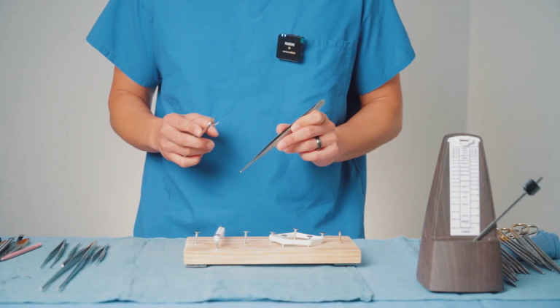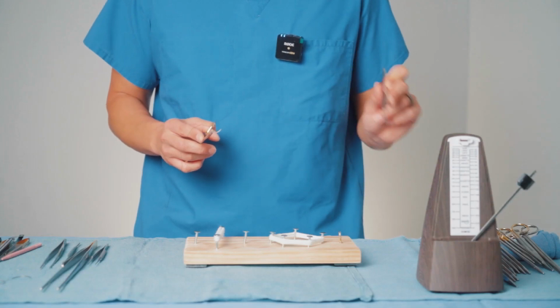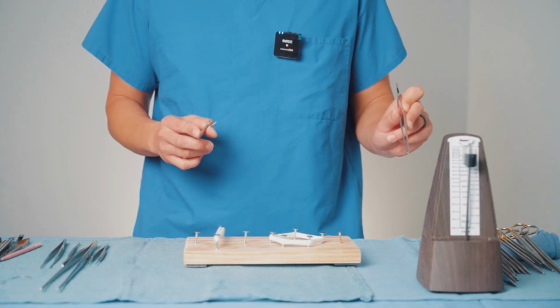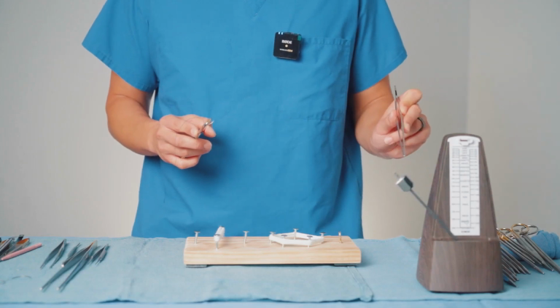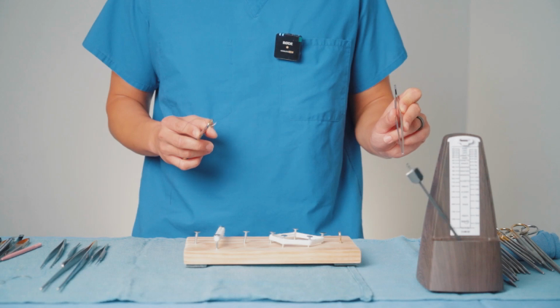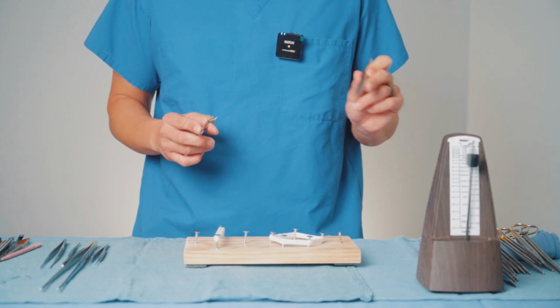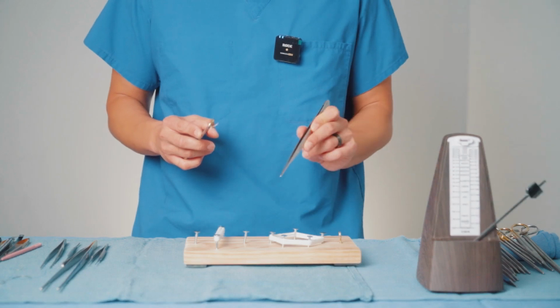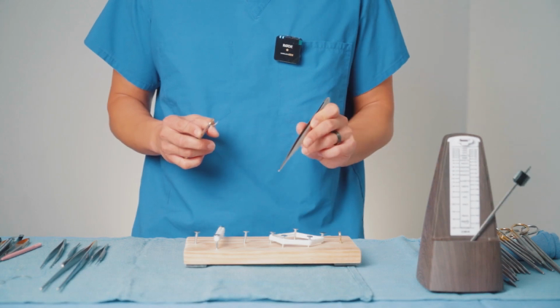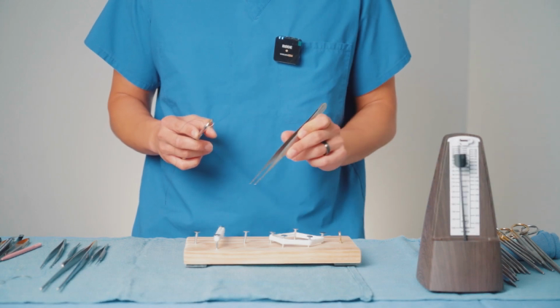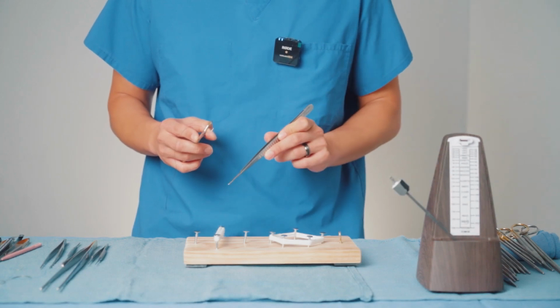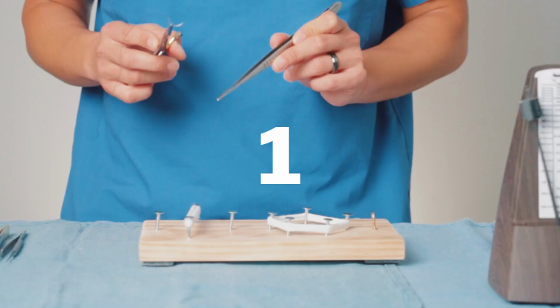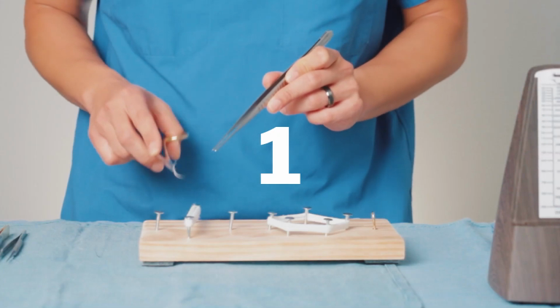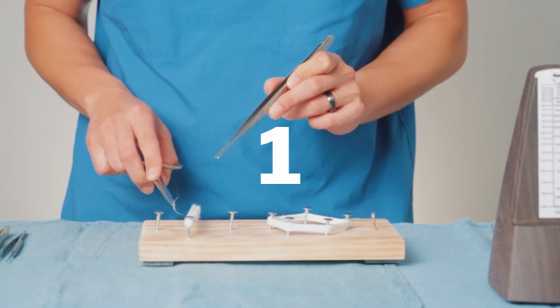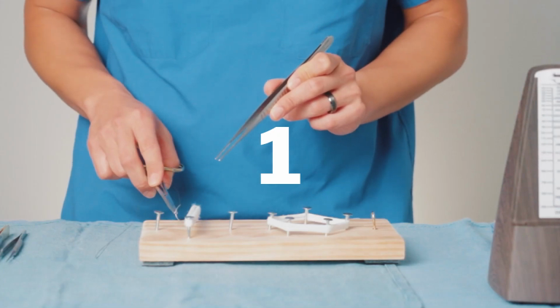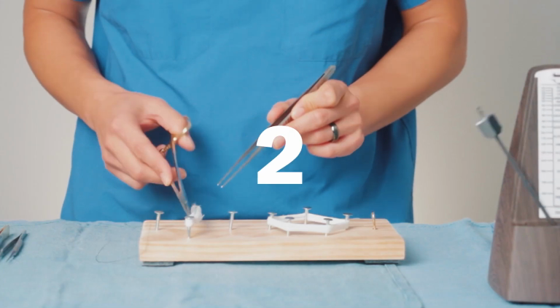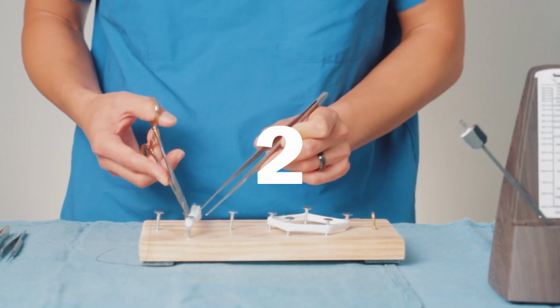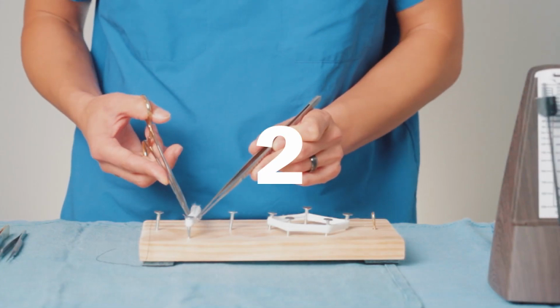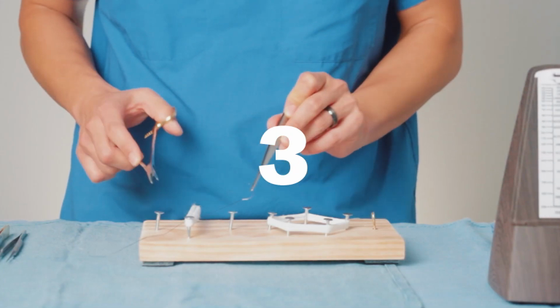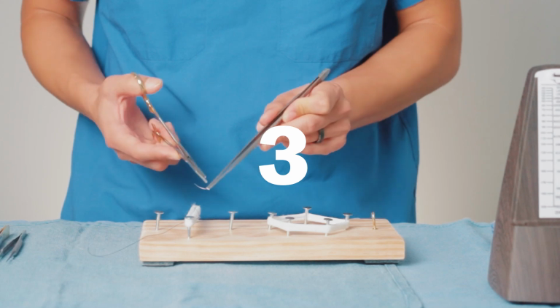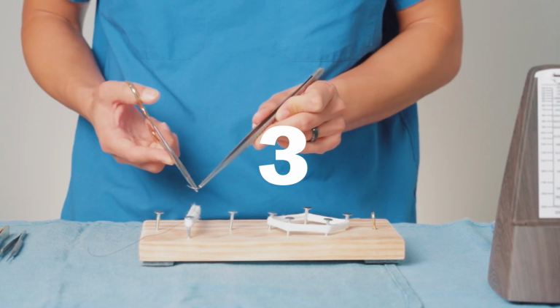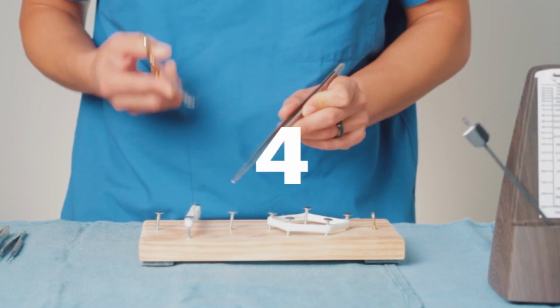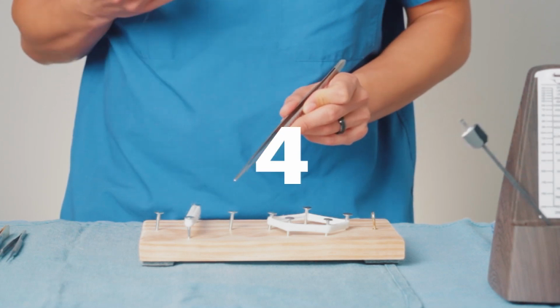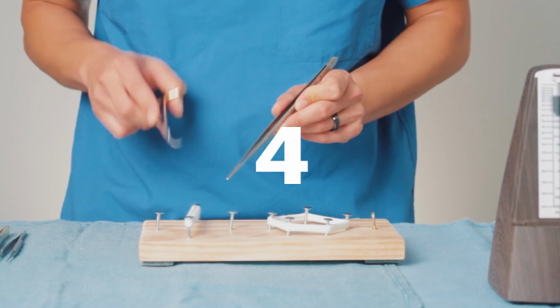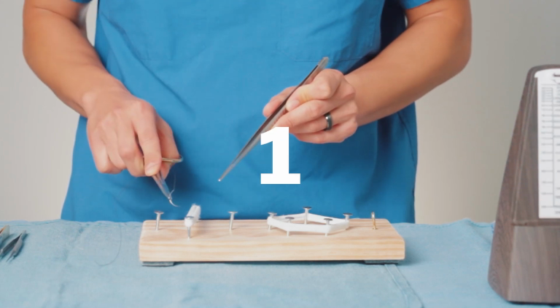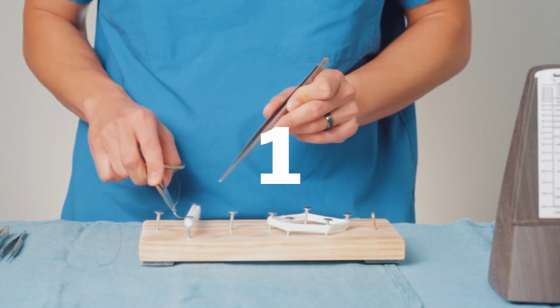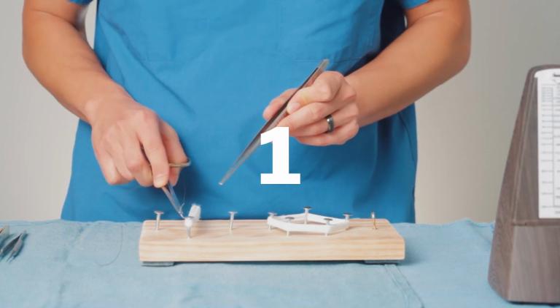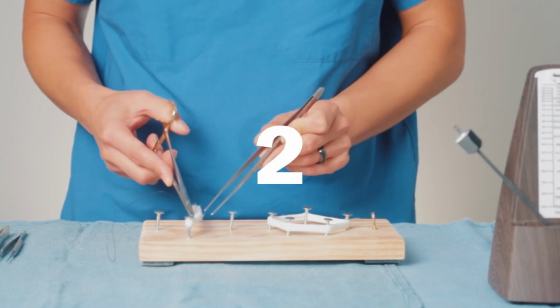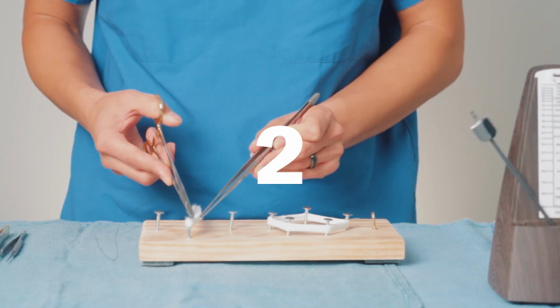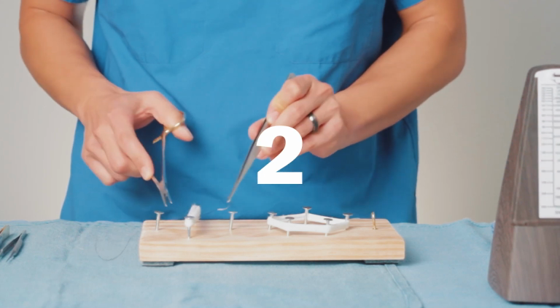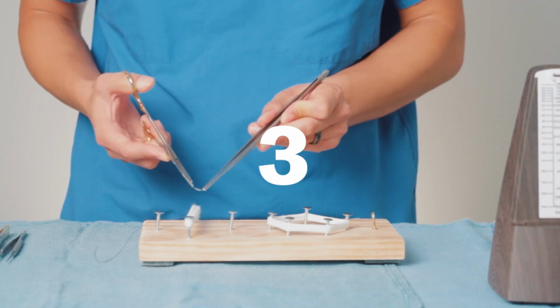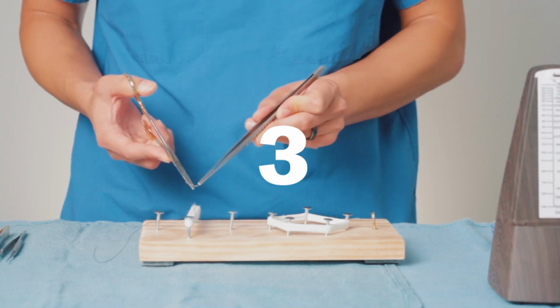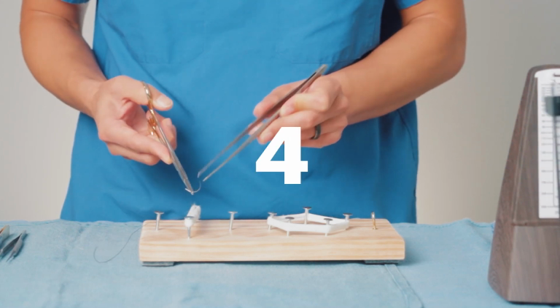Now with the metronome ticking, just to remind you of the steps, it's one, two, three, four. One, two, three, four.